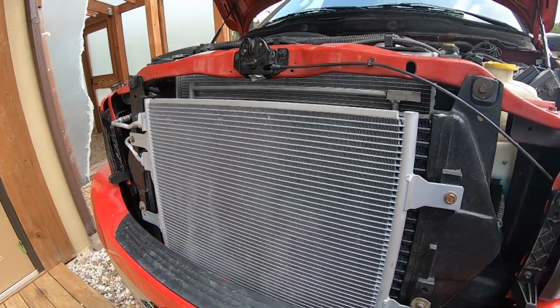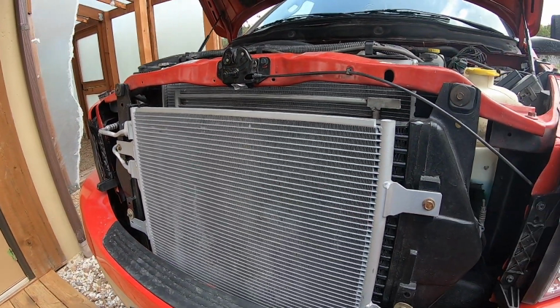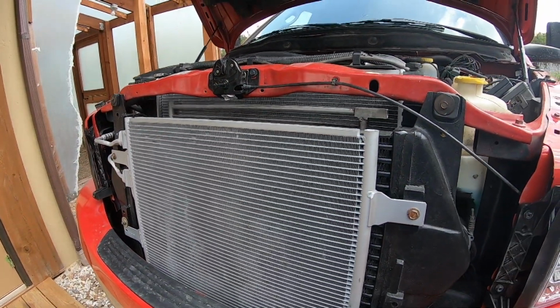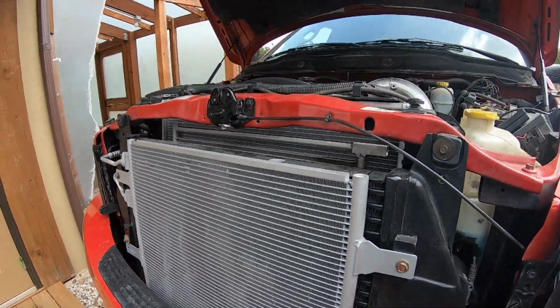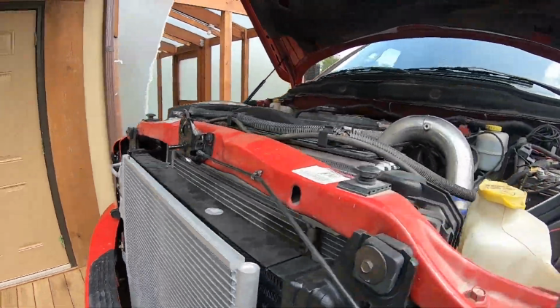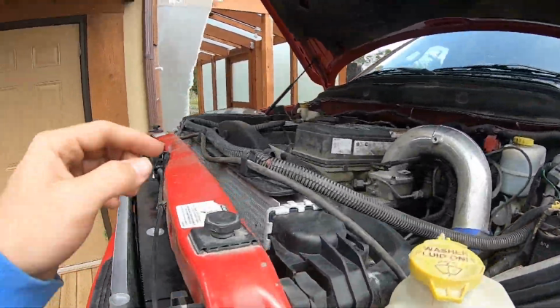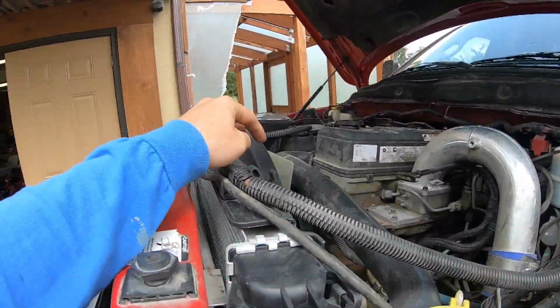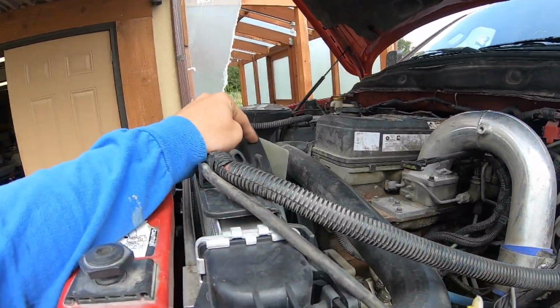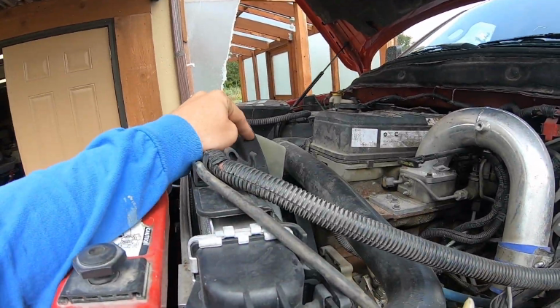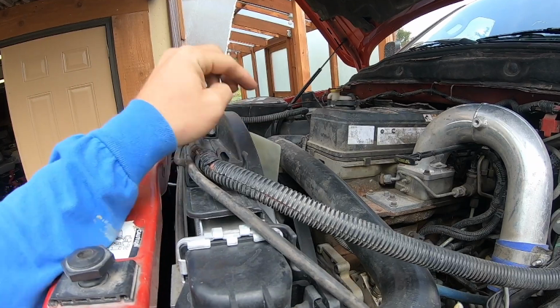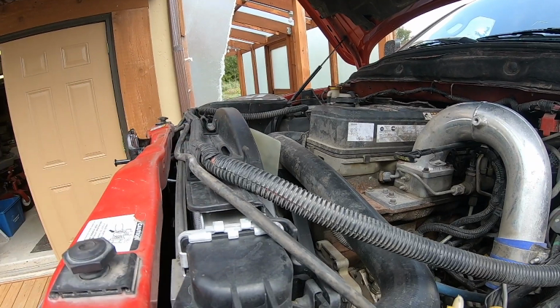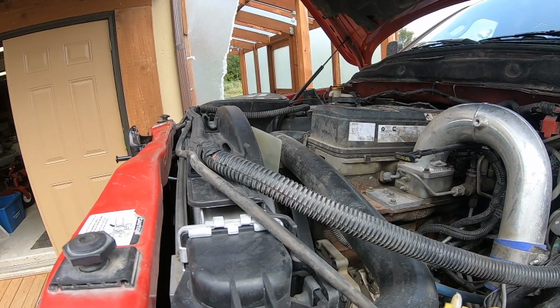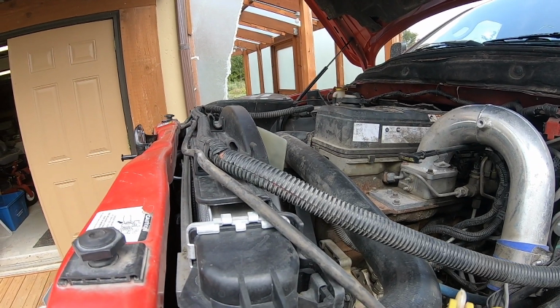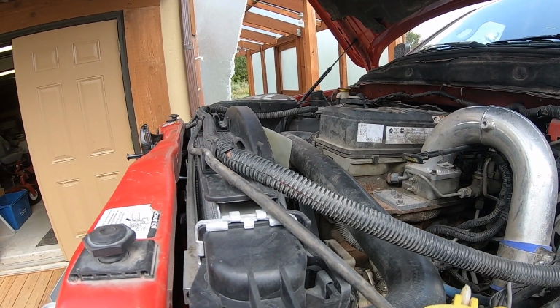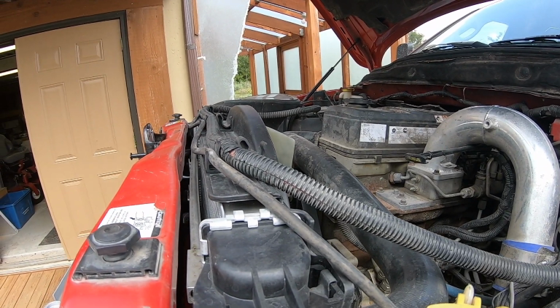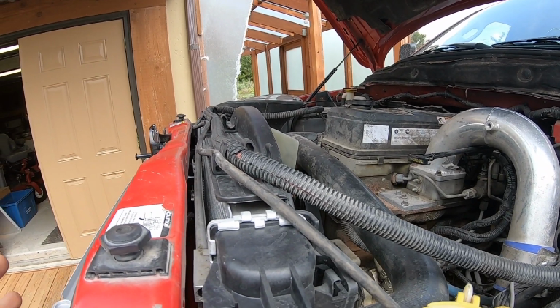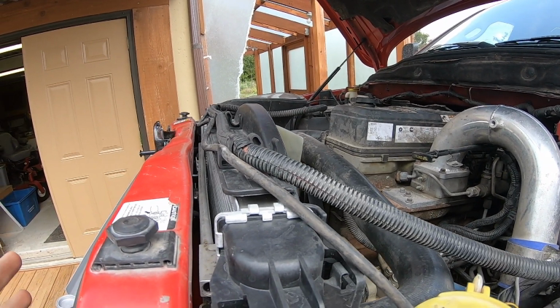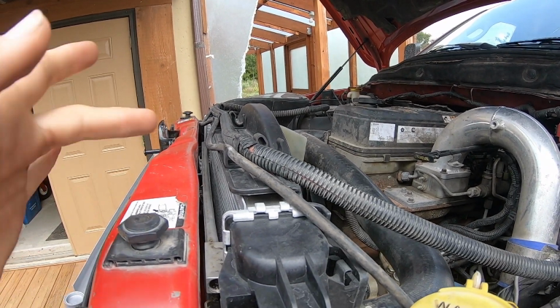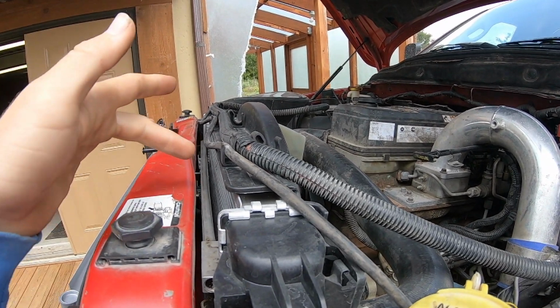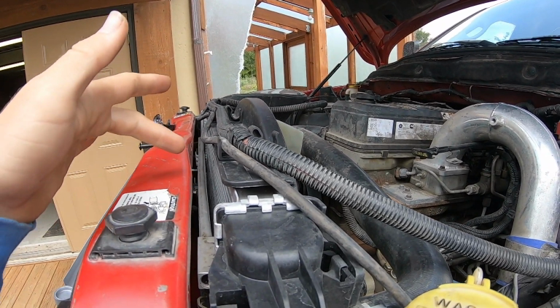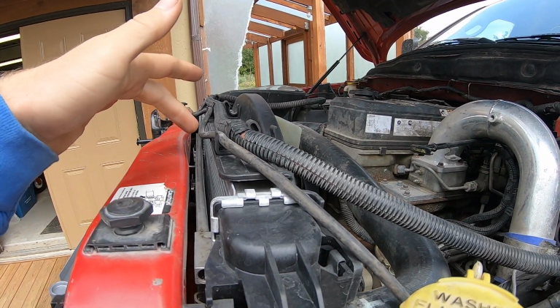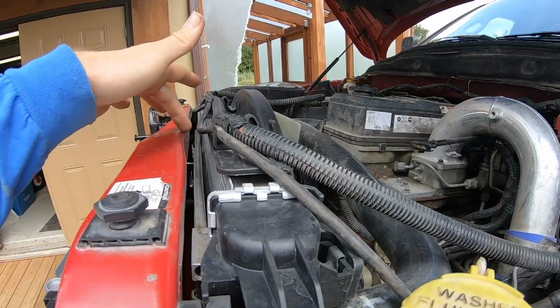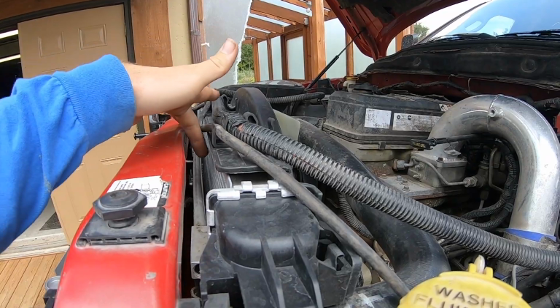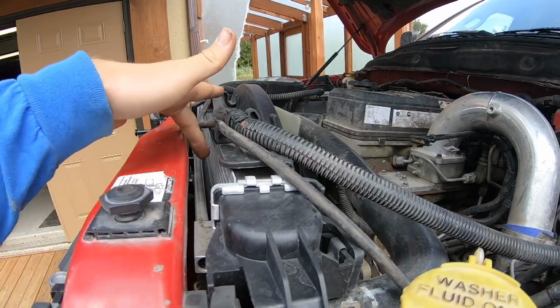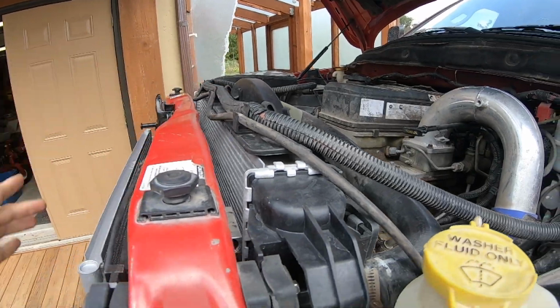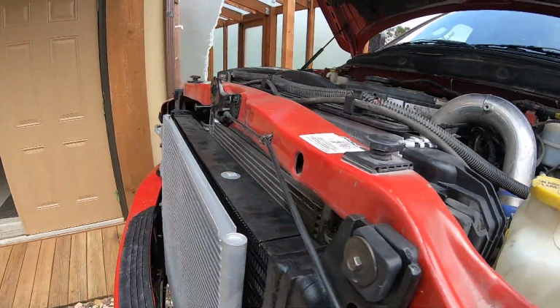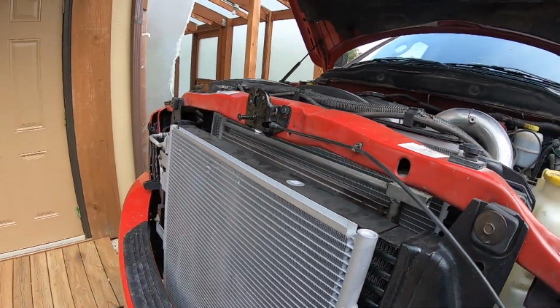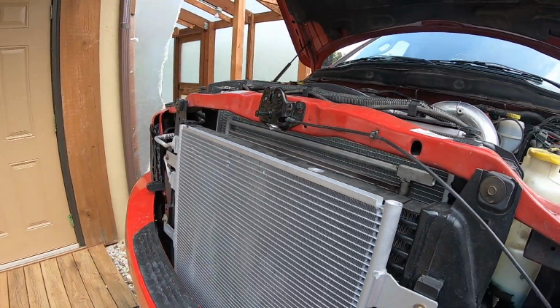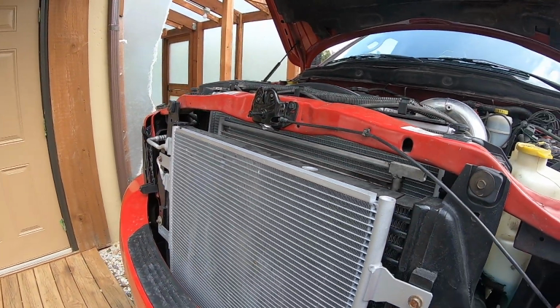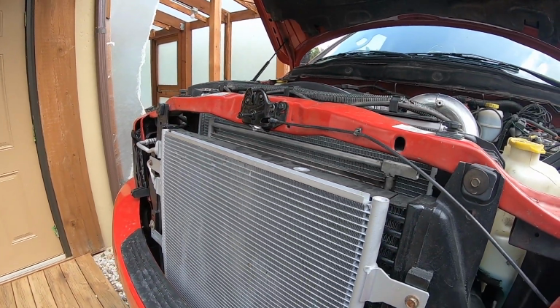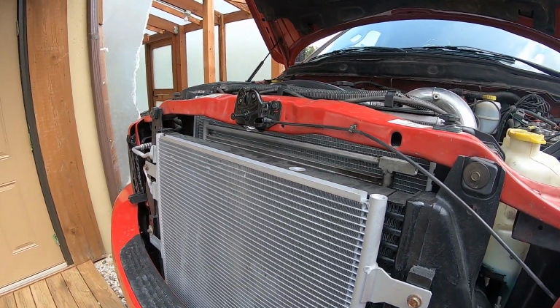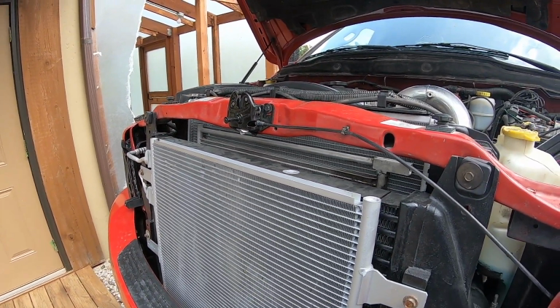My truck temperature is running a little higher than it's supposed to as well. So what we're going to do is extend this shroud right here and see if that increases the amount of air being pulled through all the cooling elements up front. Let's get started.